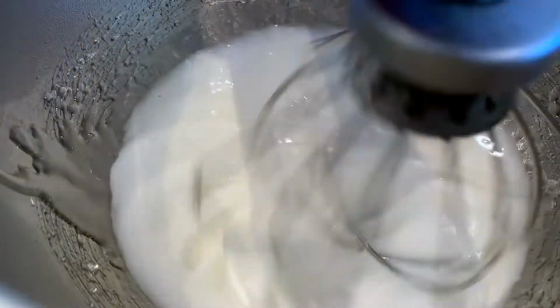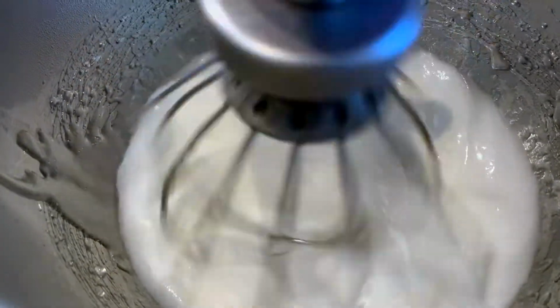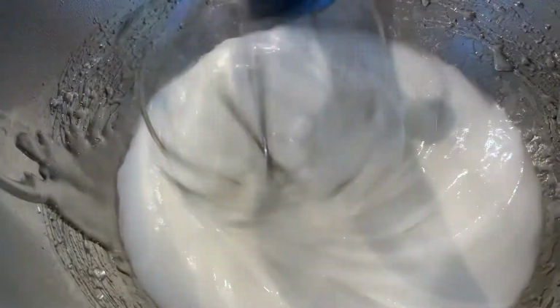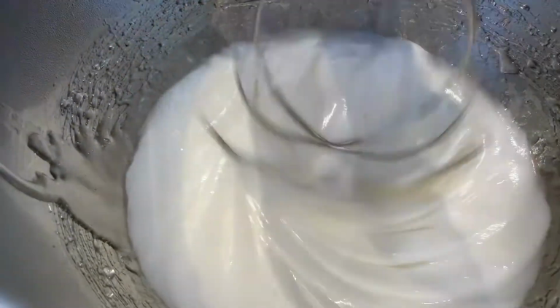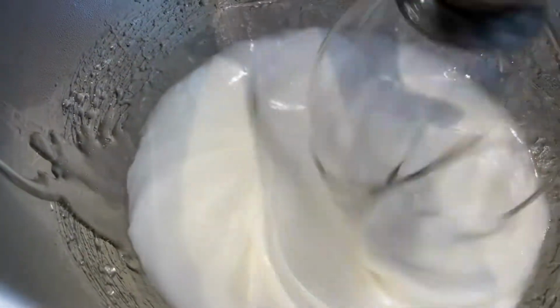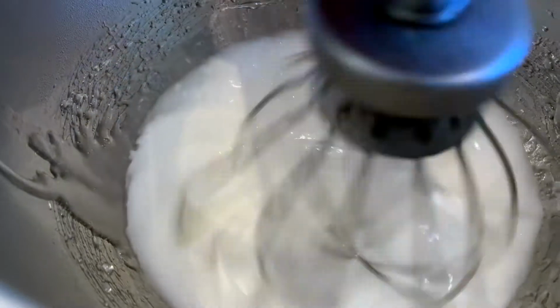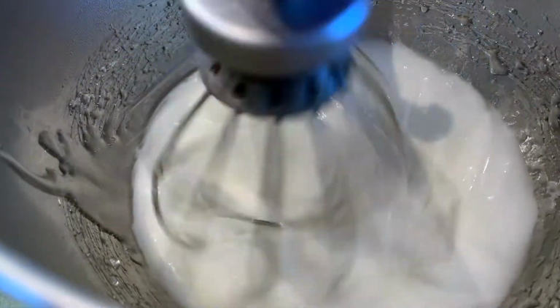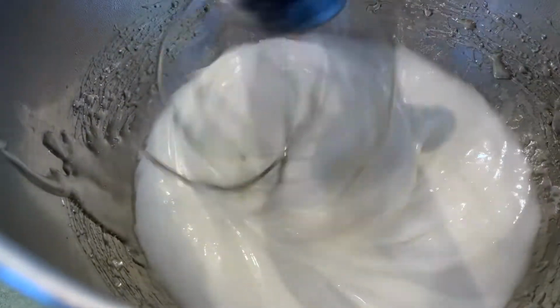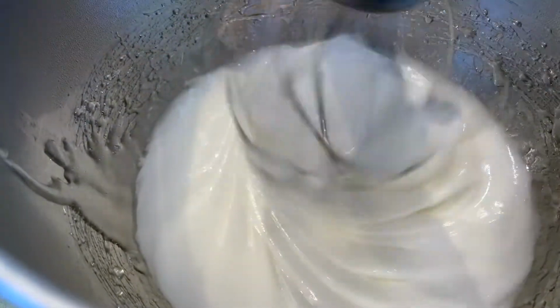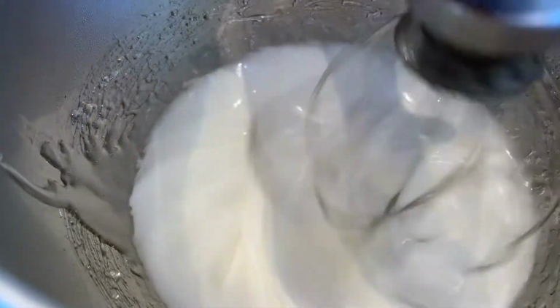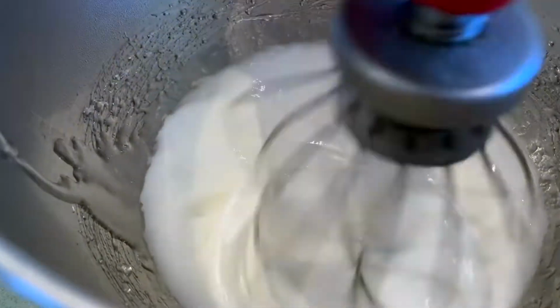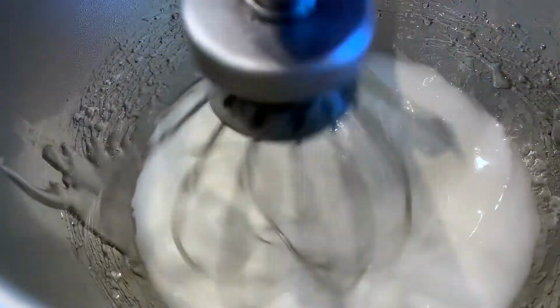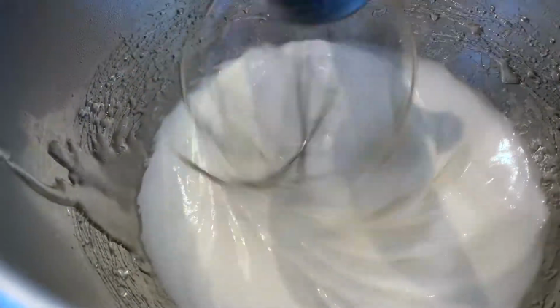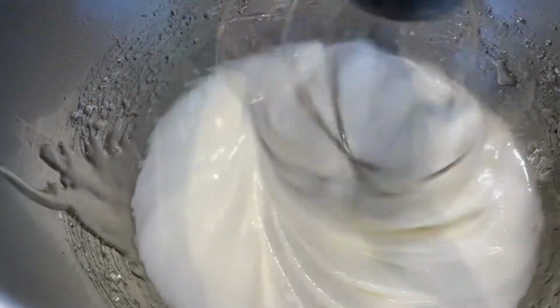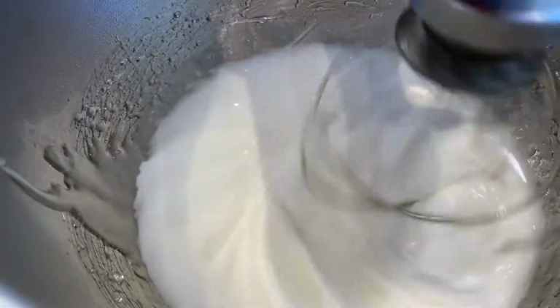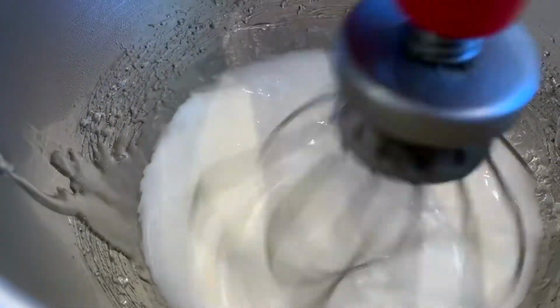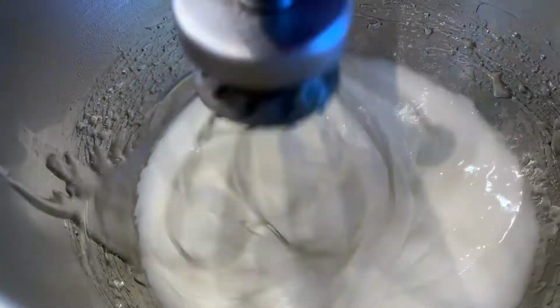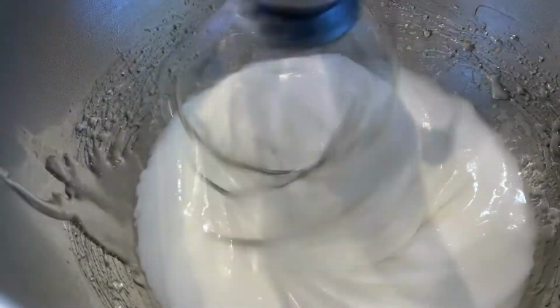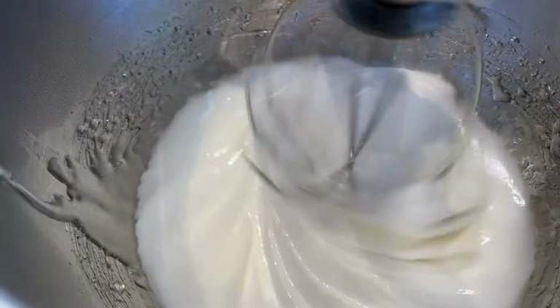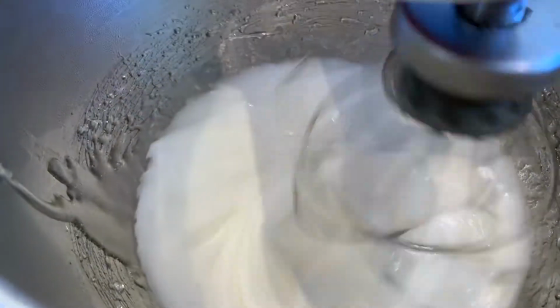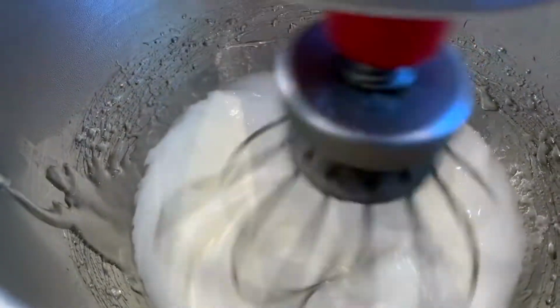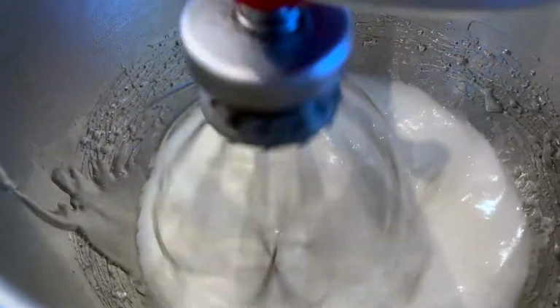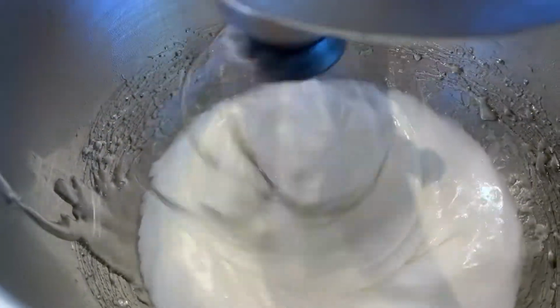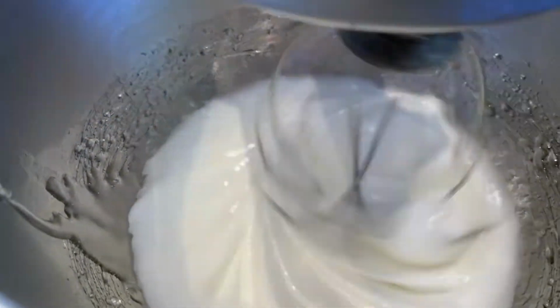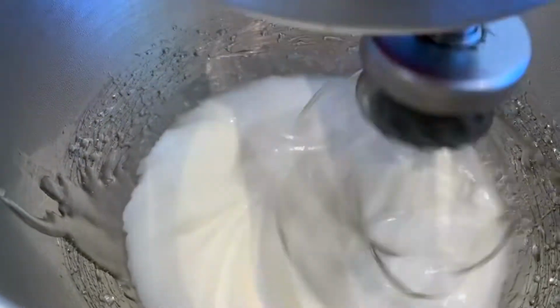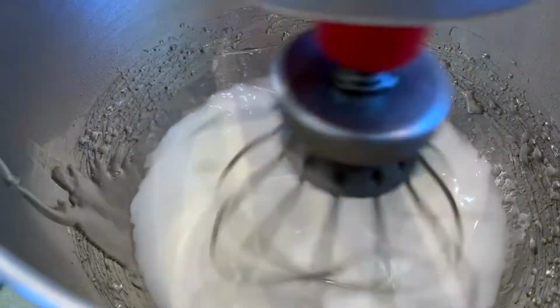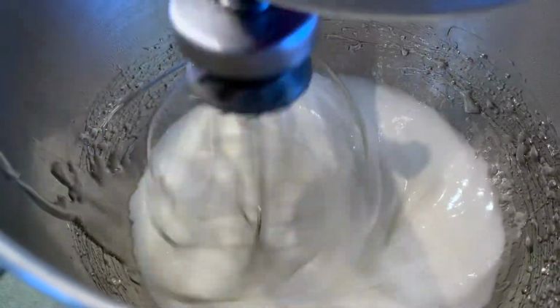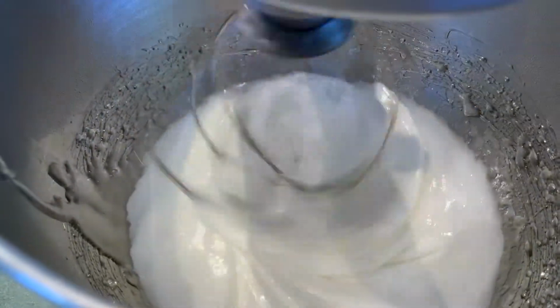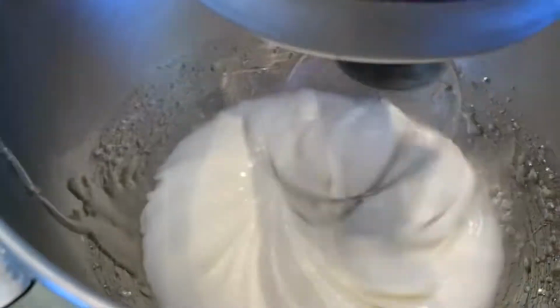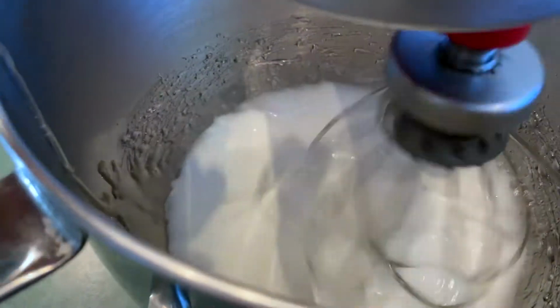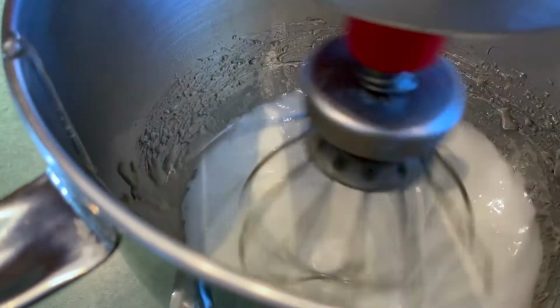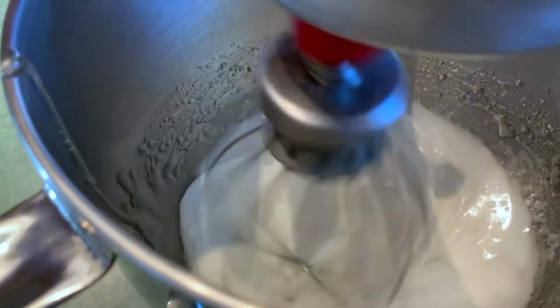You saw that I slowly poured my sugar in down the side of the bowl while the Mixmaster mixes on medium speed. Now I'm going to turn the speed up to high.